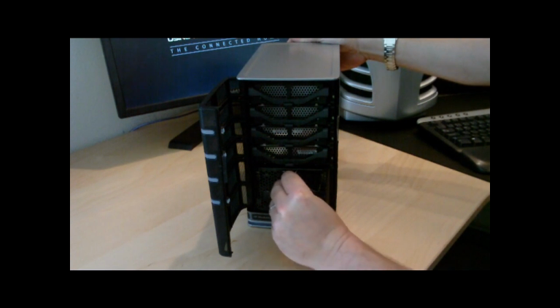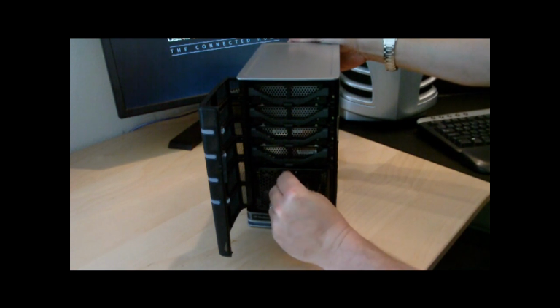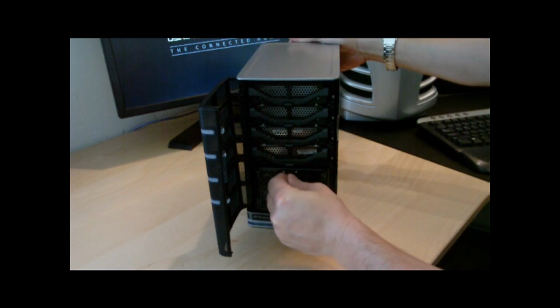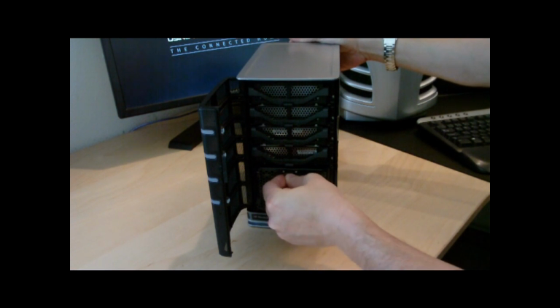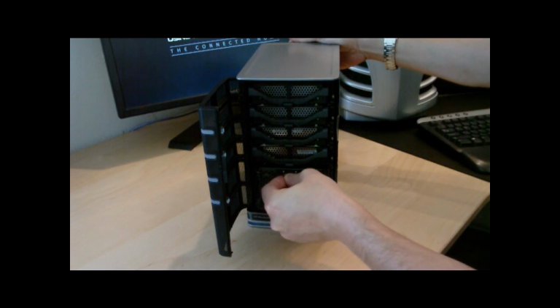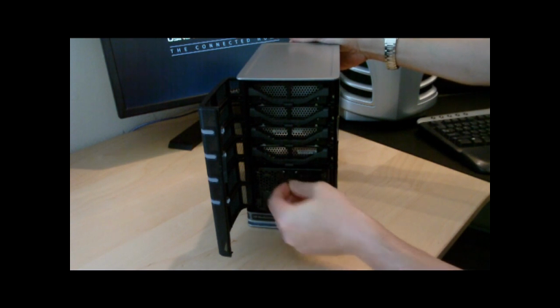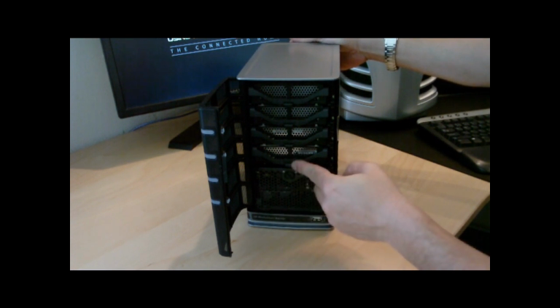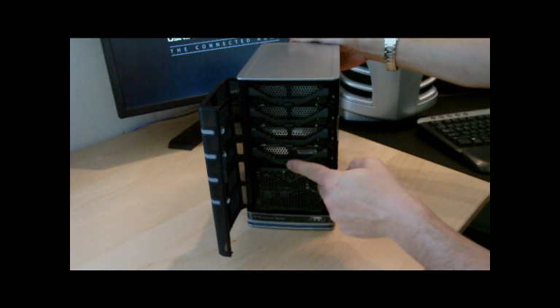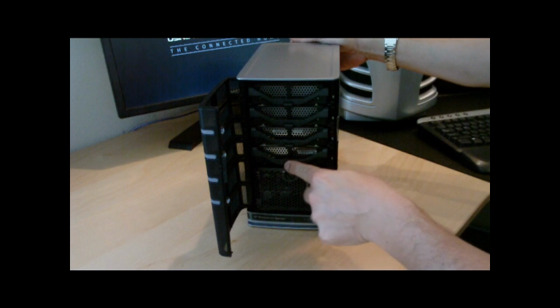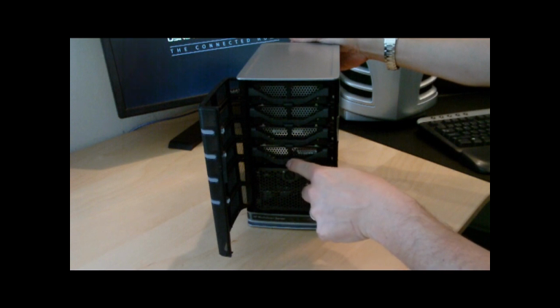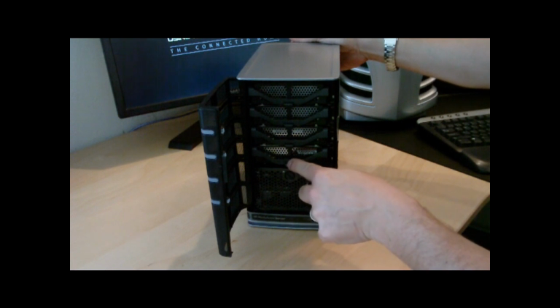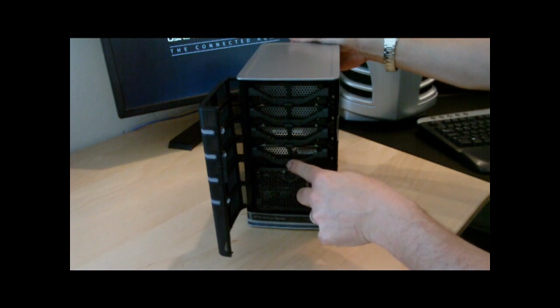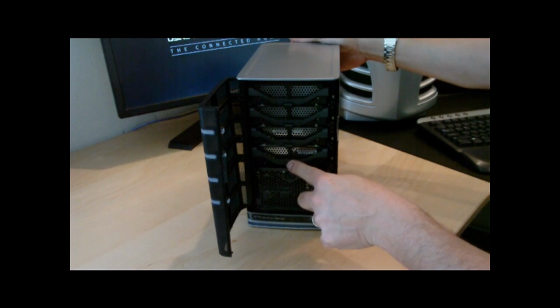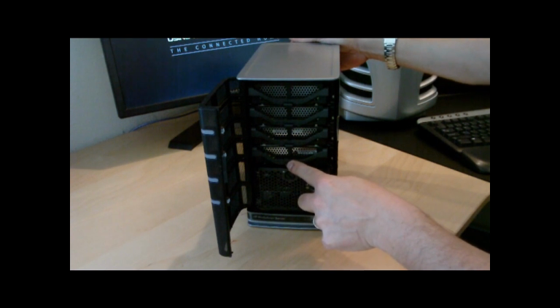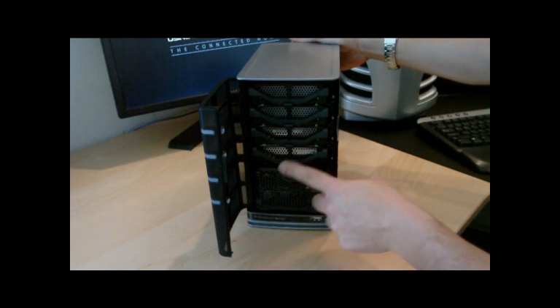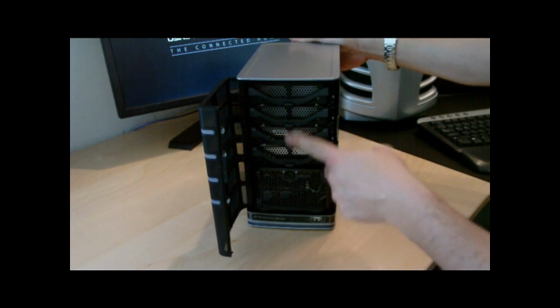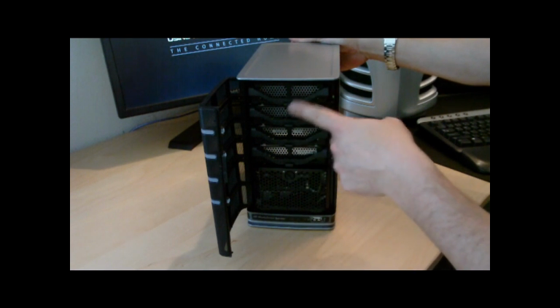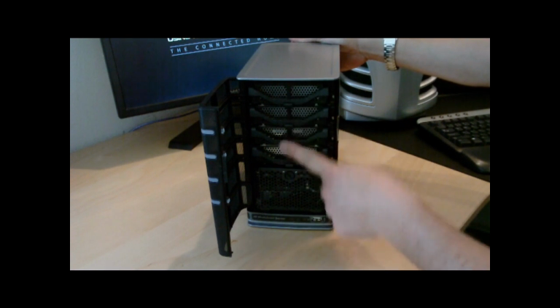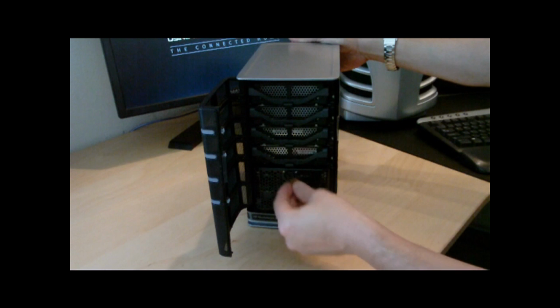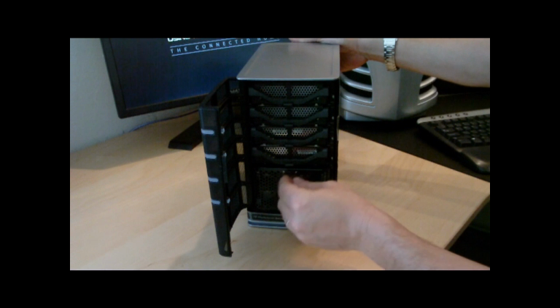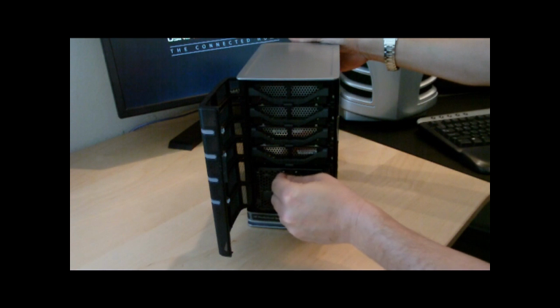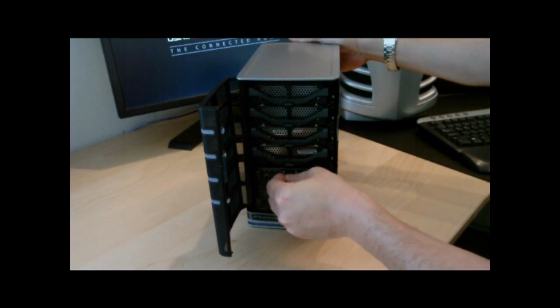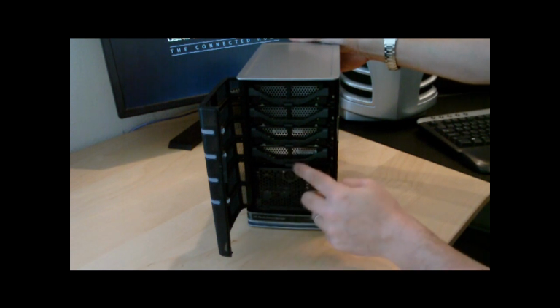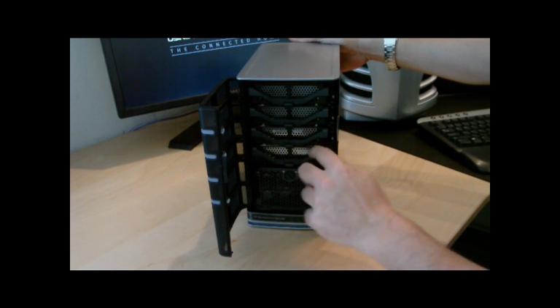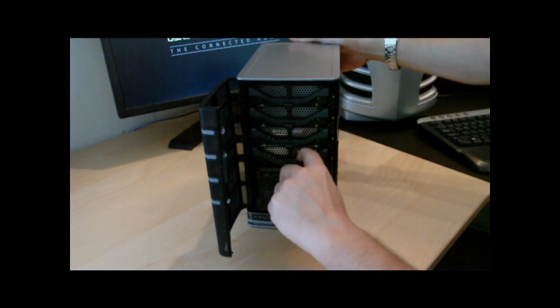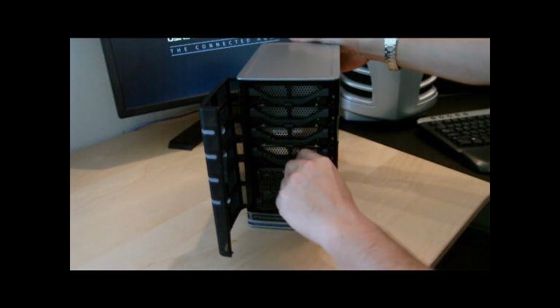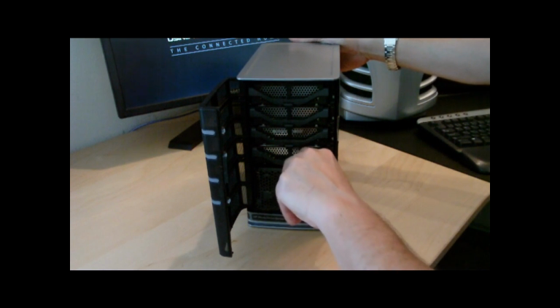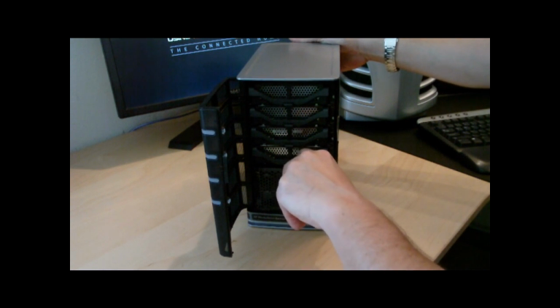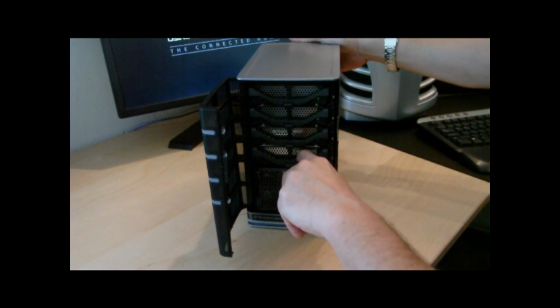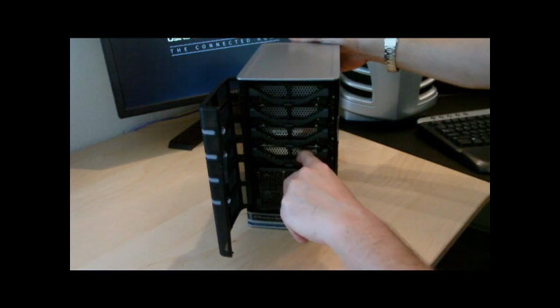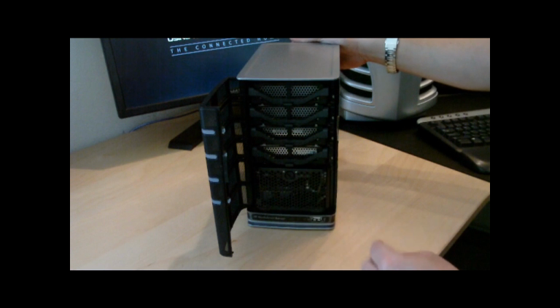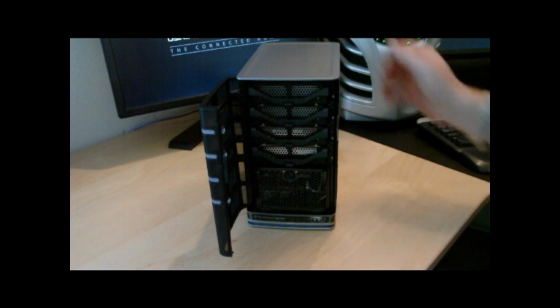Now all four drives are in. The lock clicks like that — that lock actually prevents you from pushing down the button. You'll notice these are black, whereas on other models they're purple. Moving to the lock position prevents you from pulling out that lower drive.